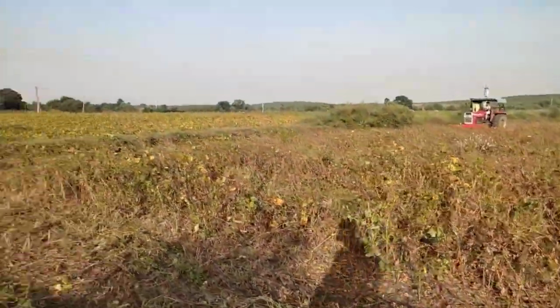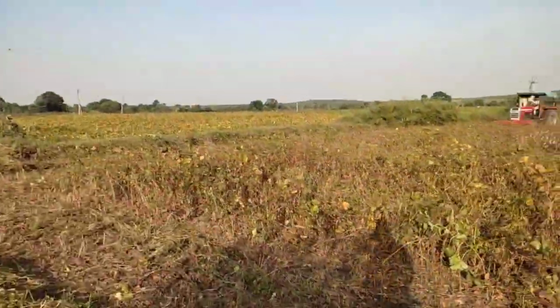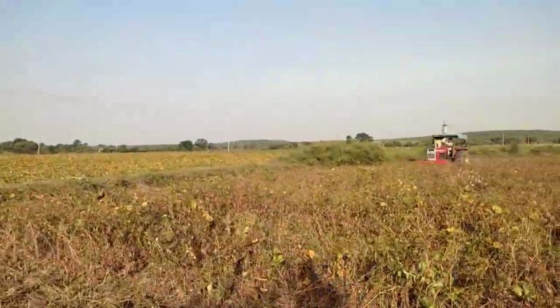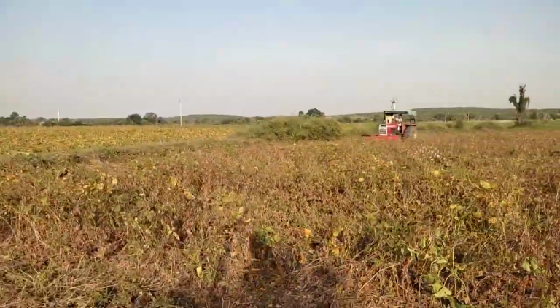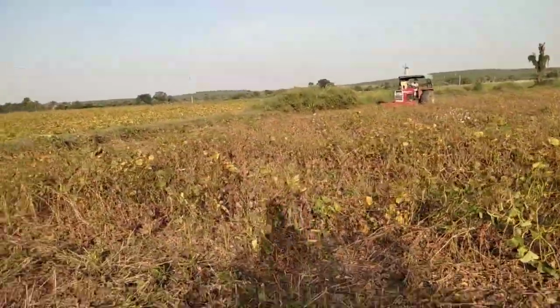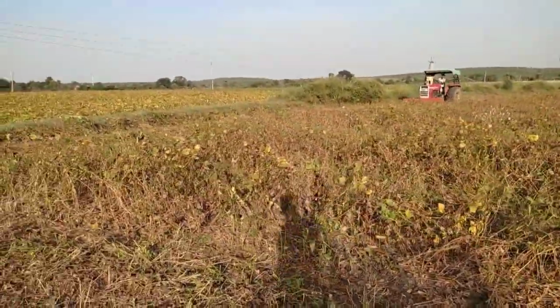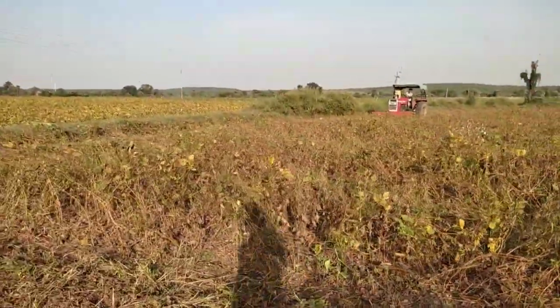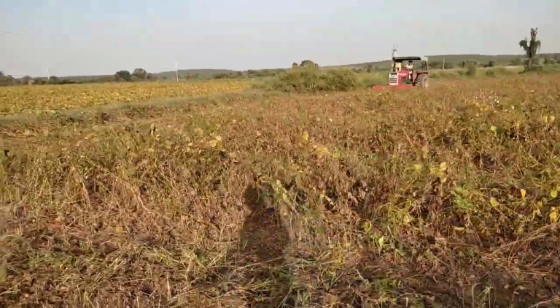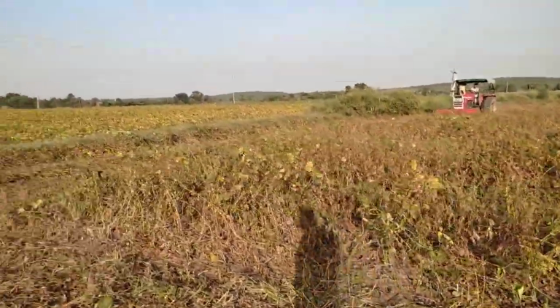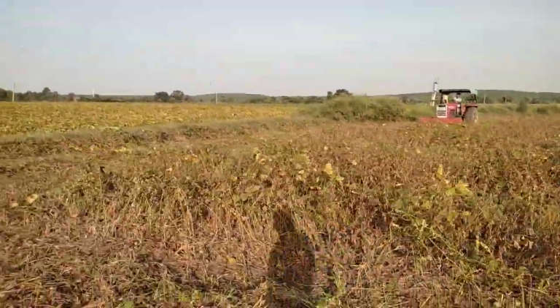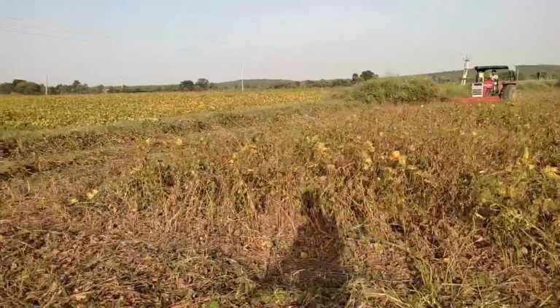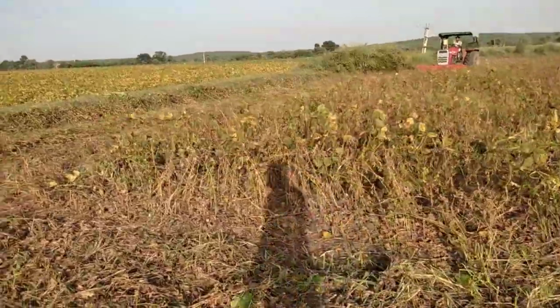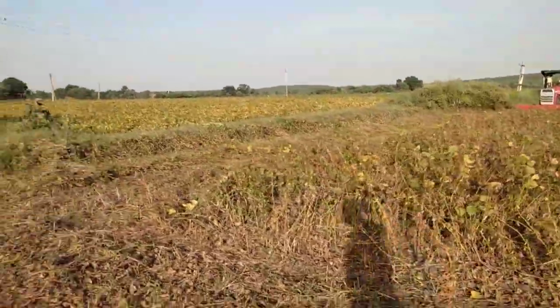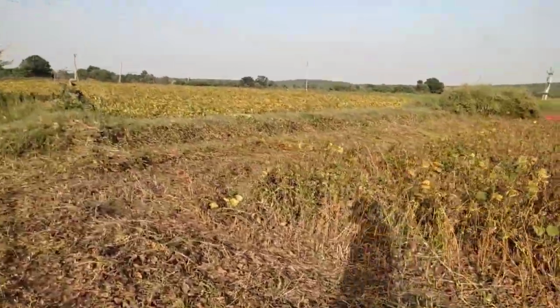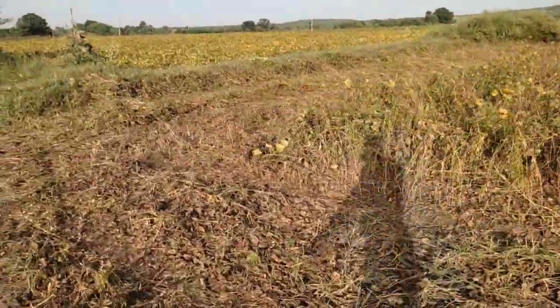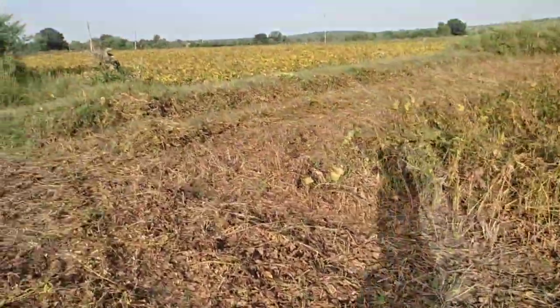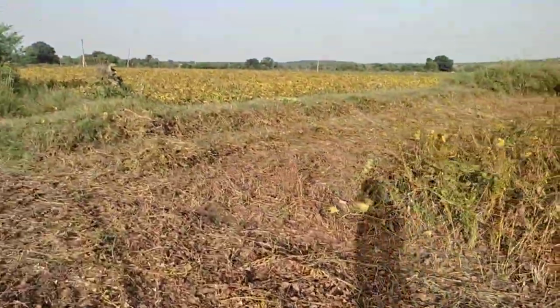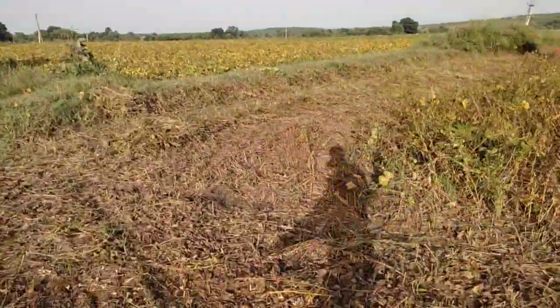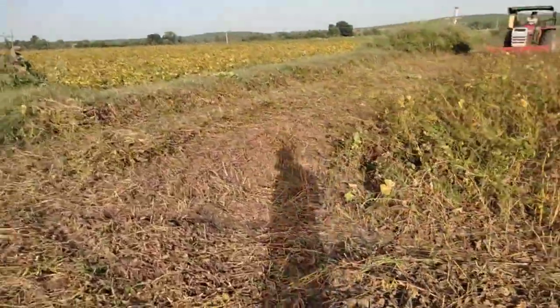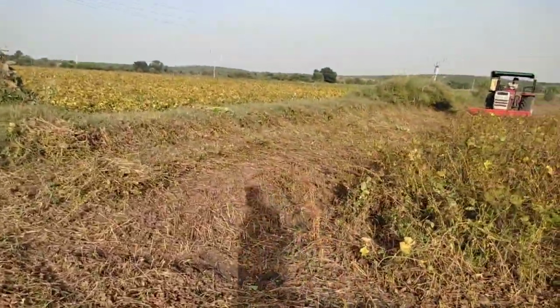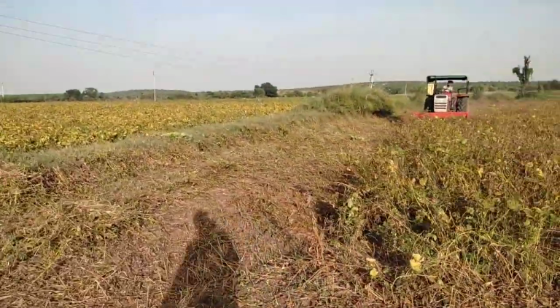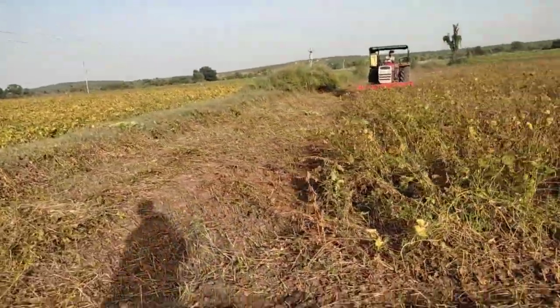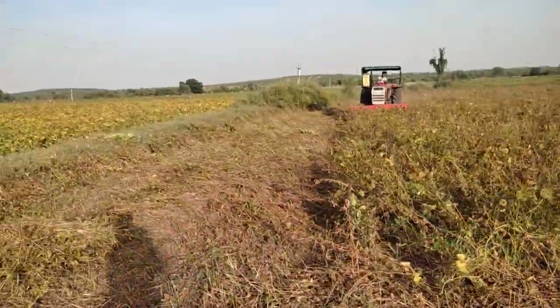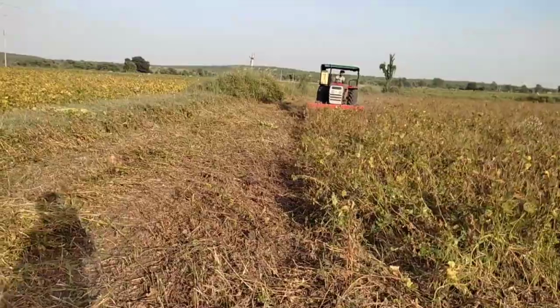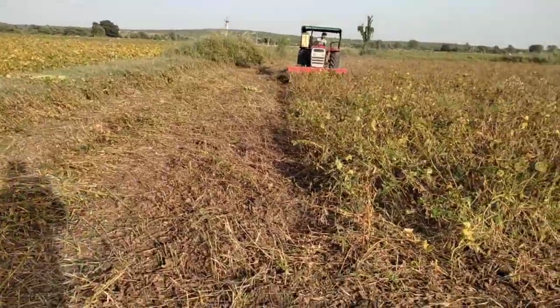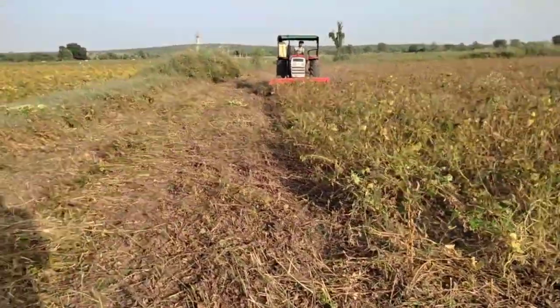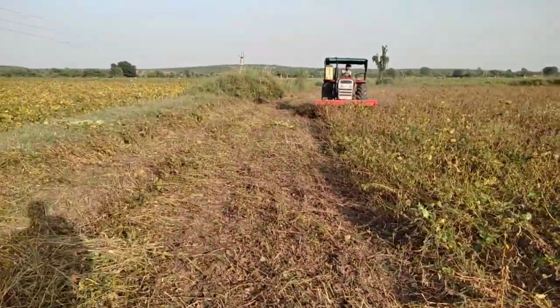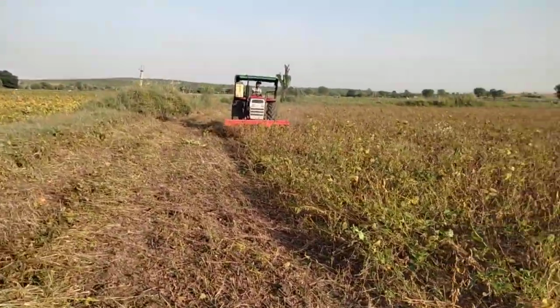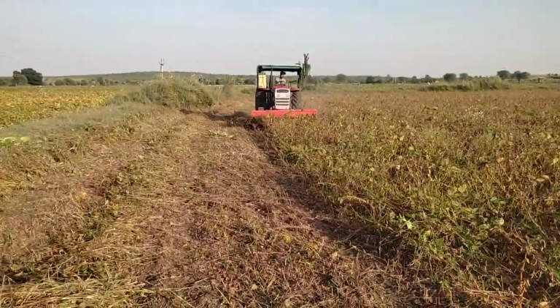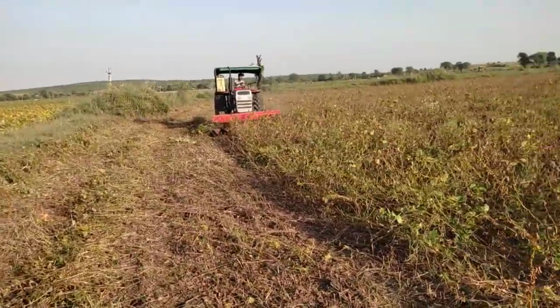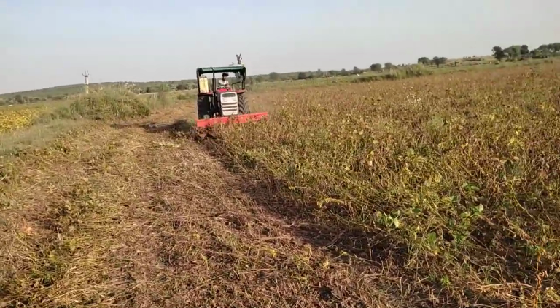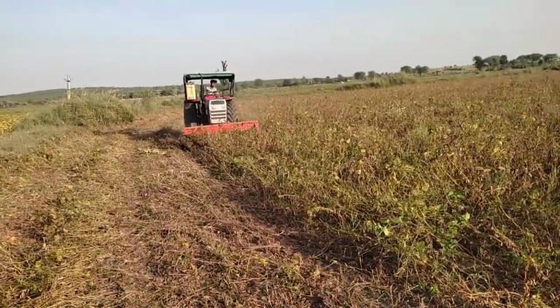Guys, can you see that the soya bean cutting is better in Jua? Technology of Farming. Soya bean cutting is better.